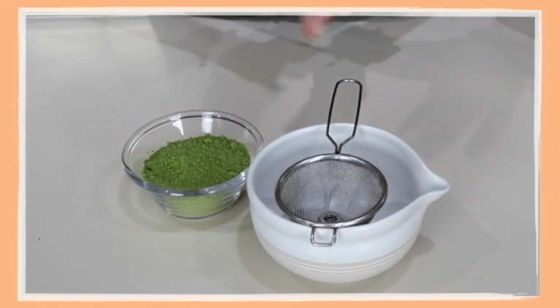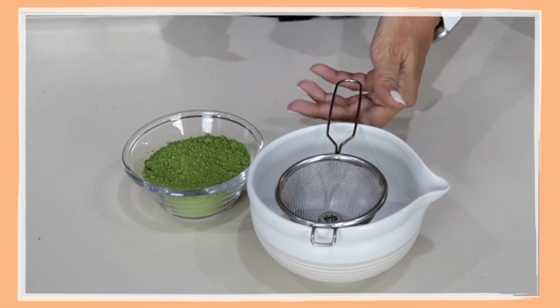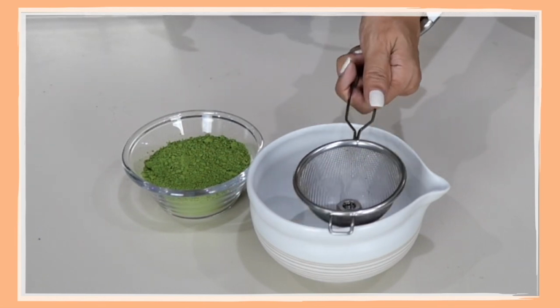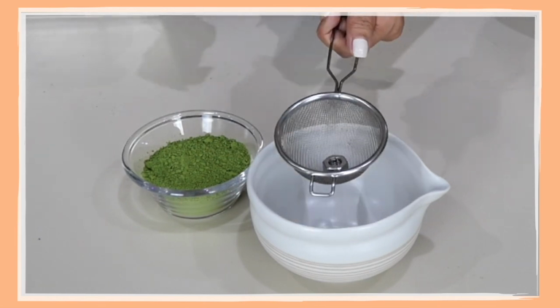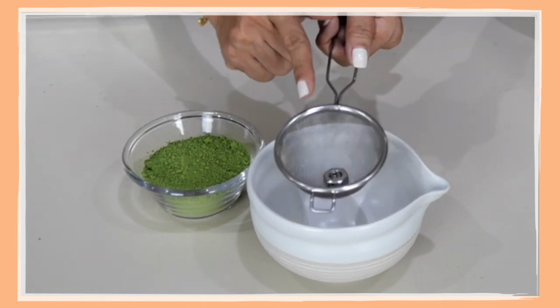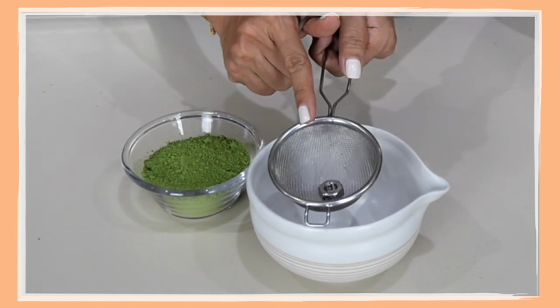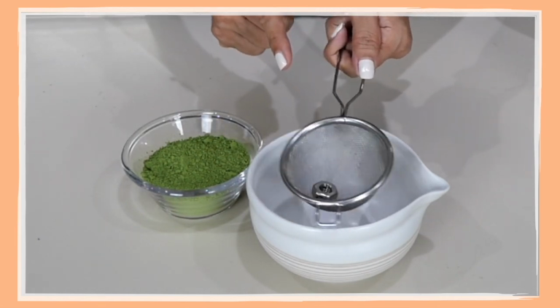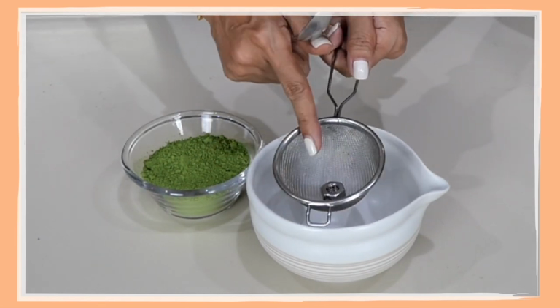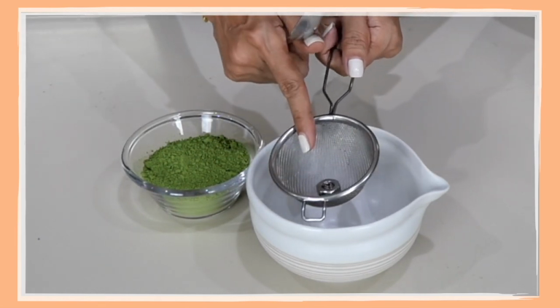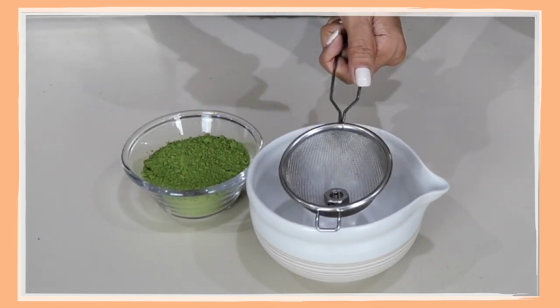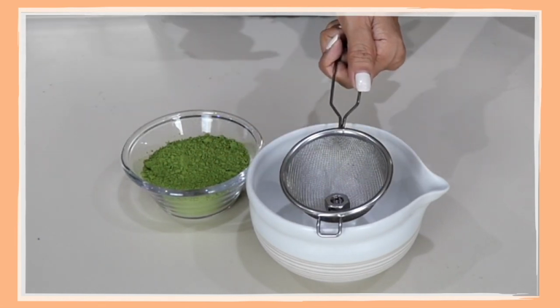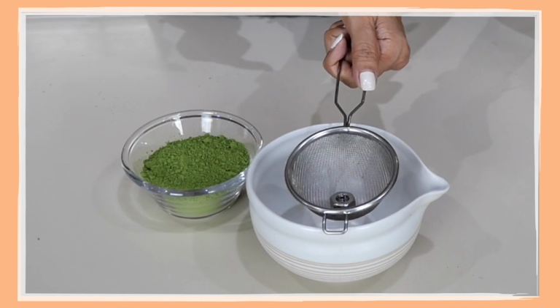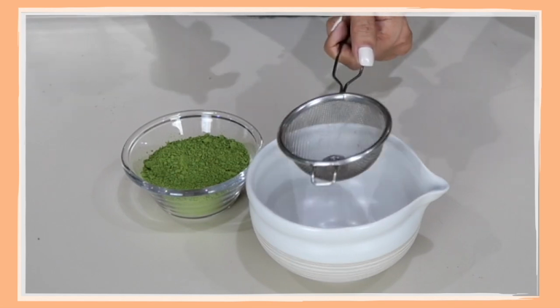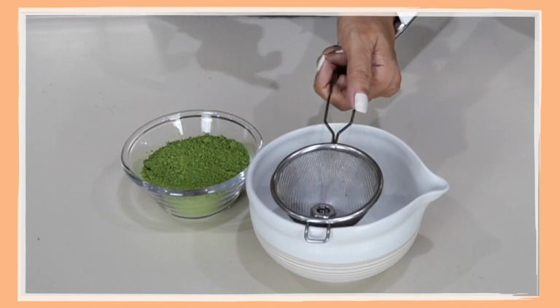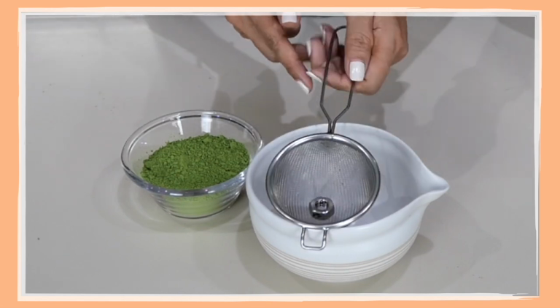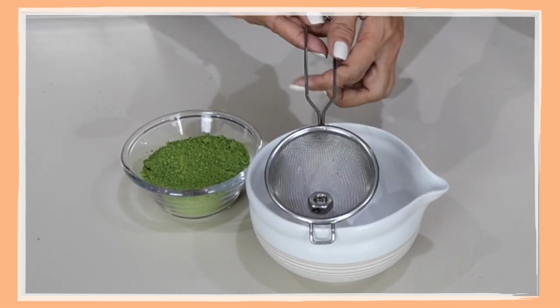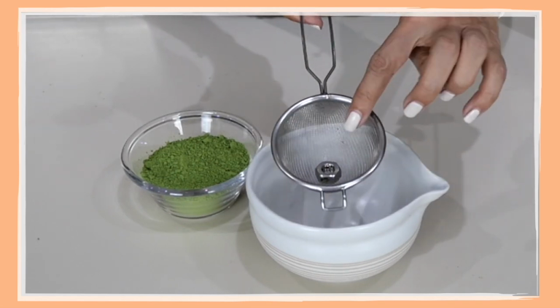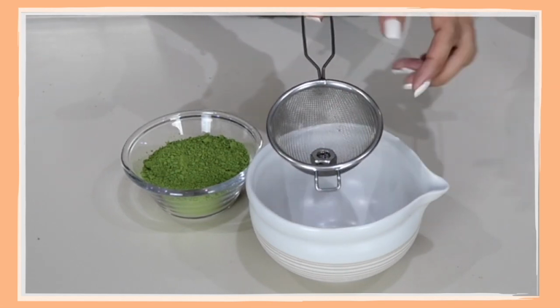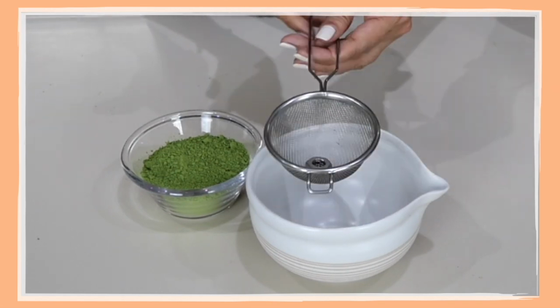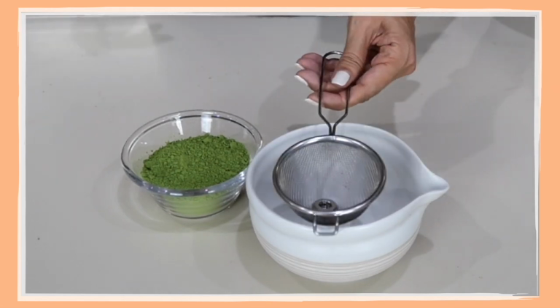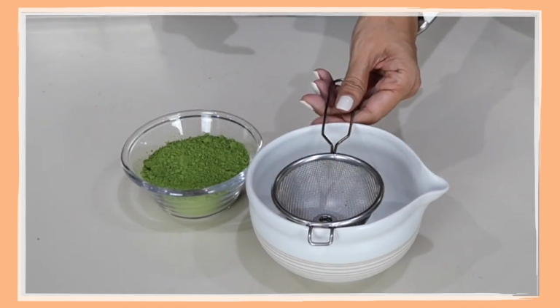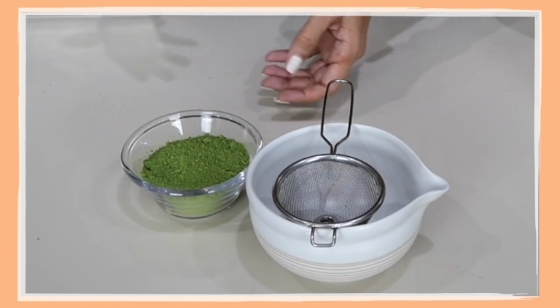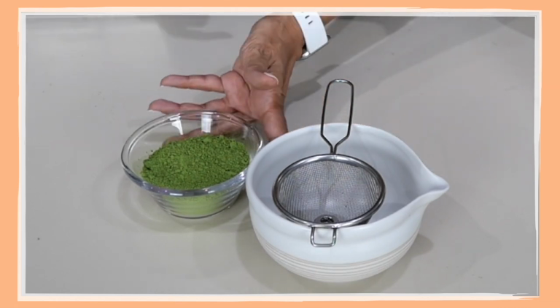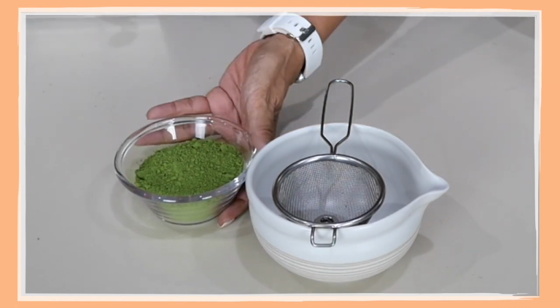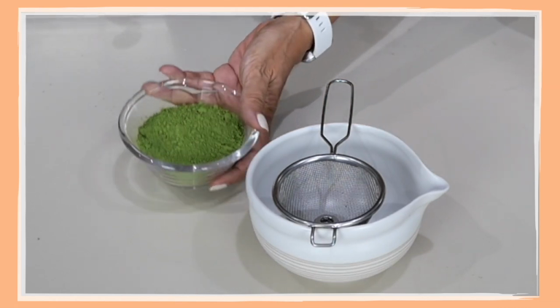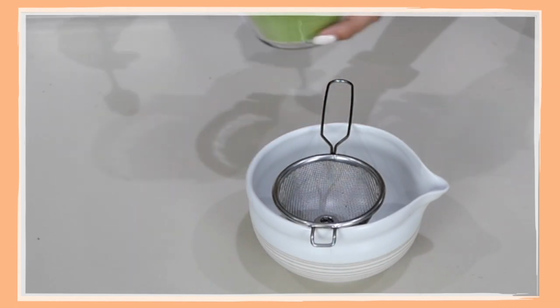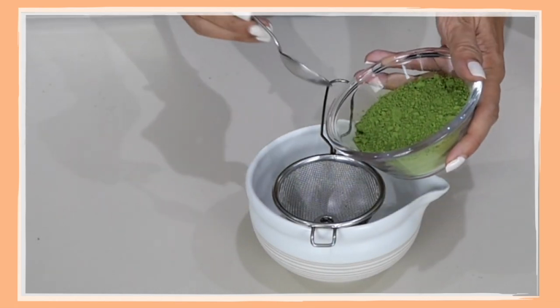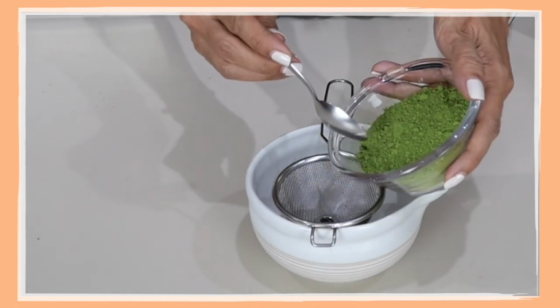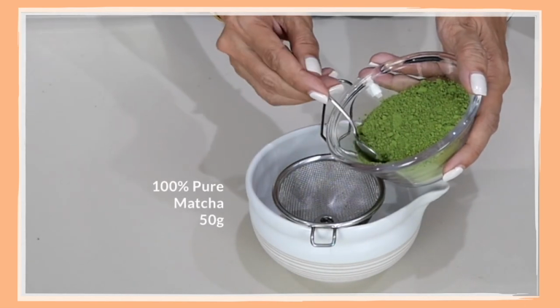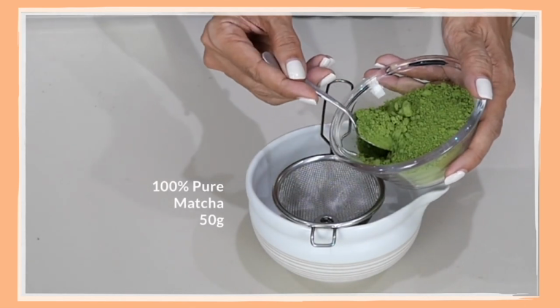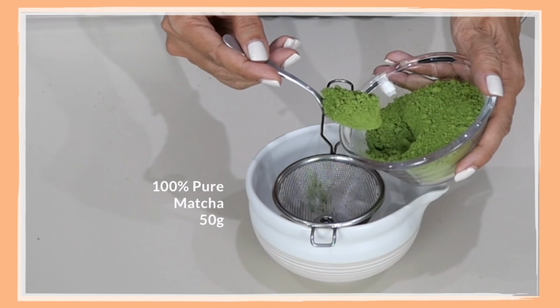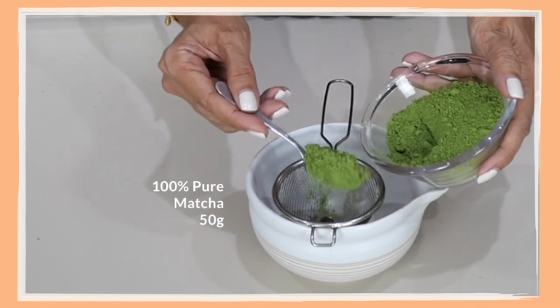No special gadget needed except our strainer and our weight, which is the washer. The reason why I use a stainless steel washer here is because it is food grade, just in case something gets into your mix. Now I'm going to scoop up my pure matcha into the strainer.